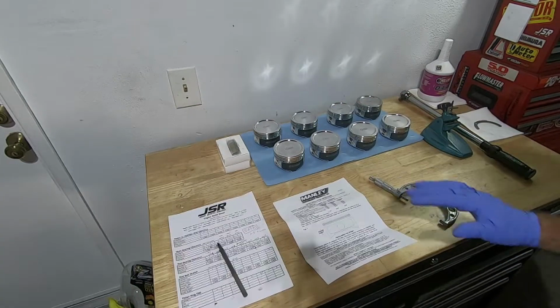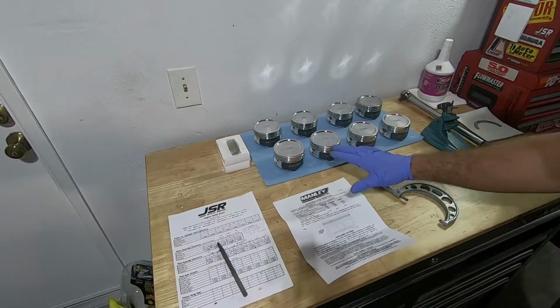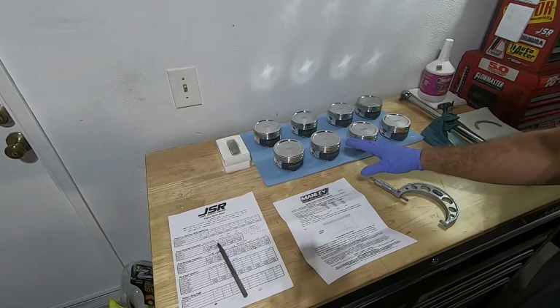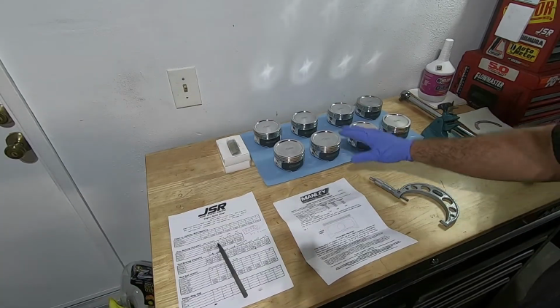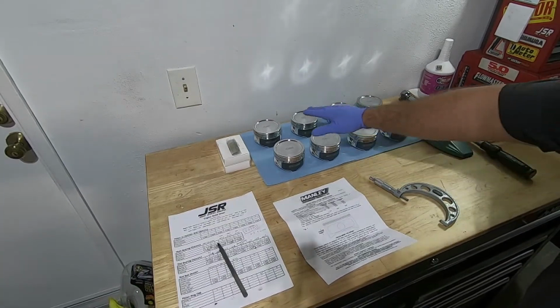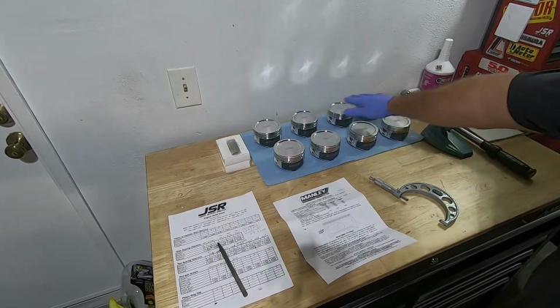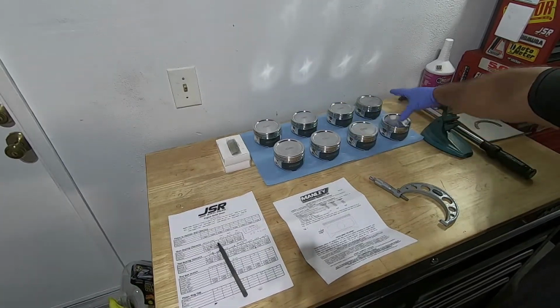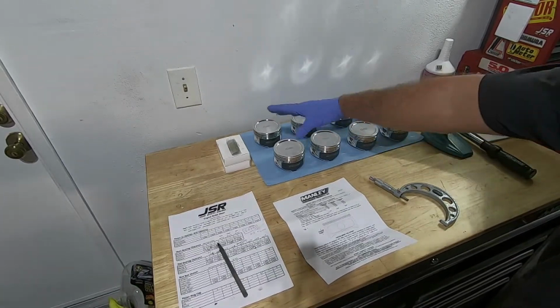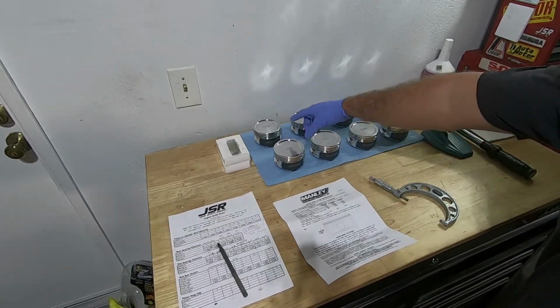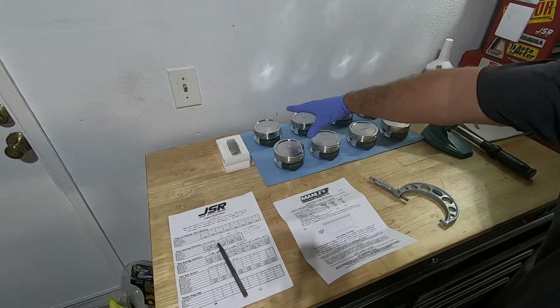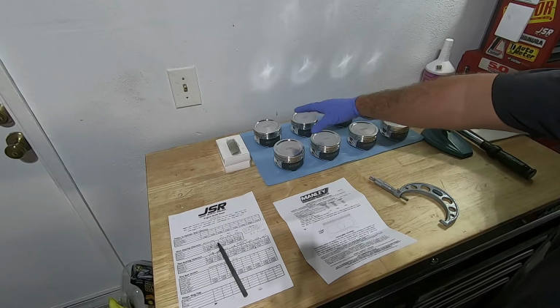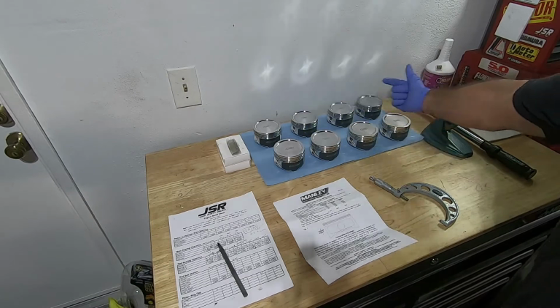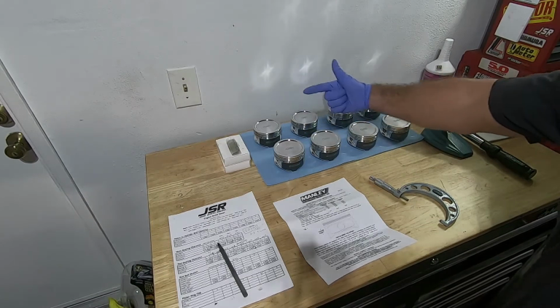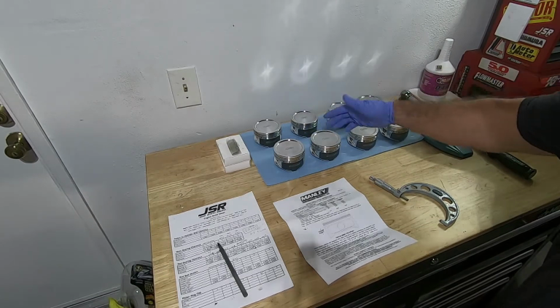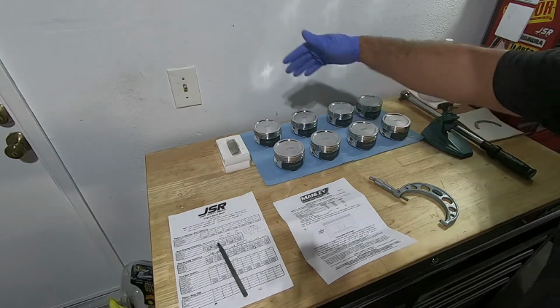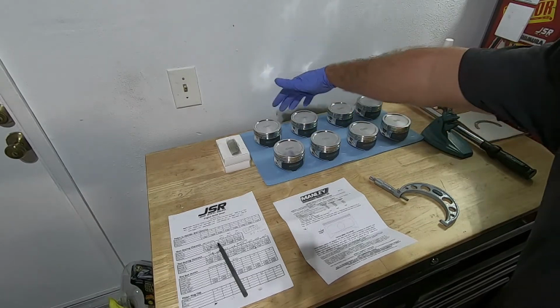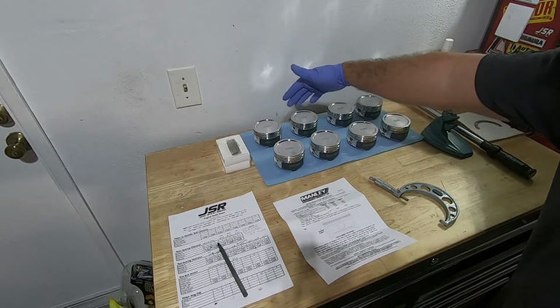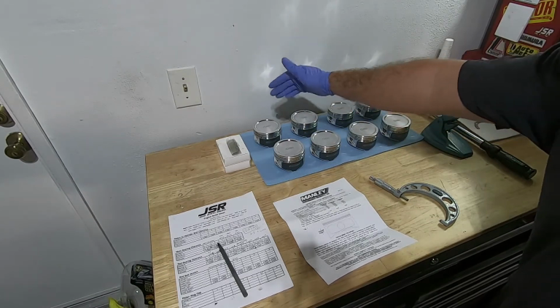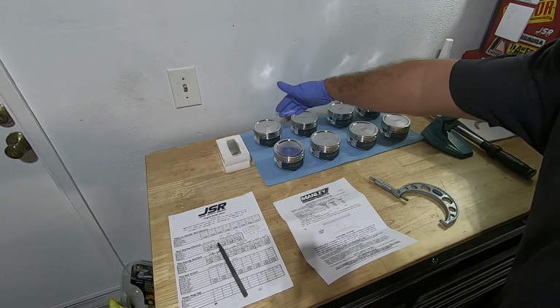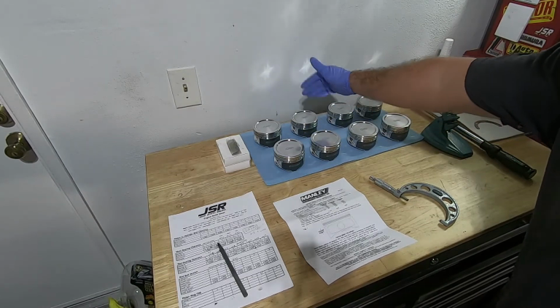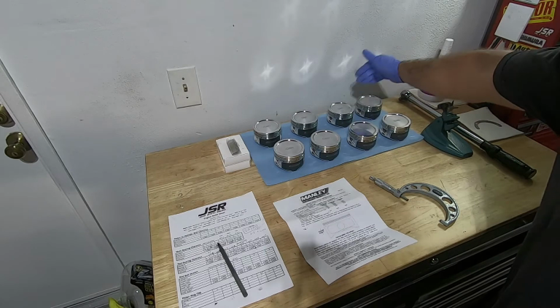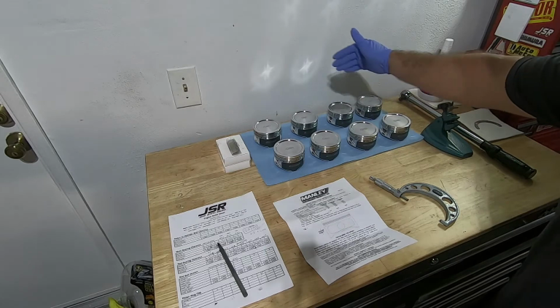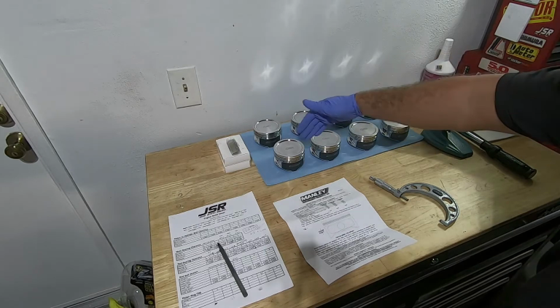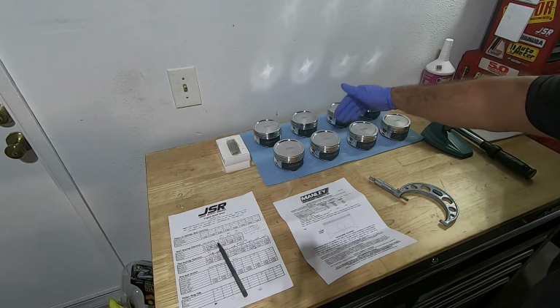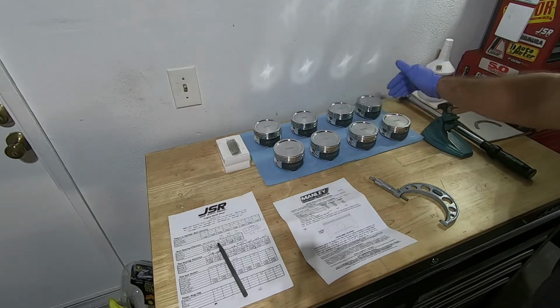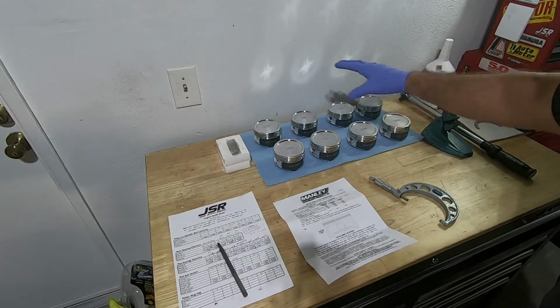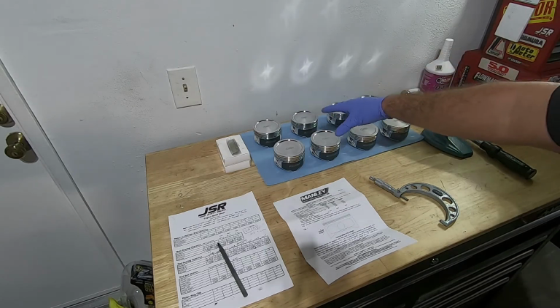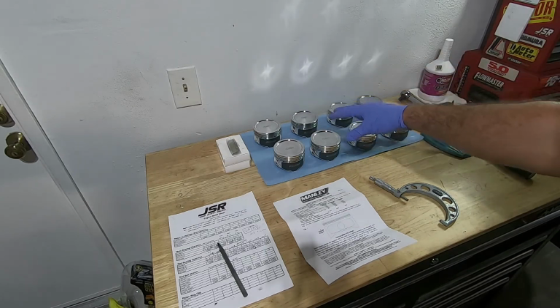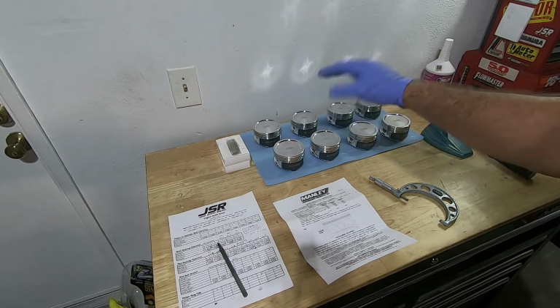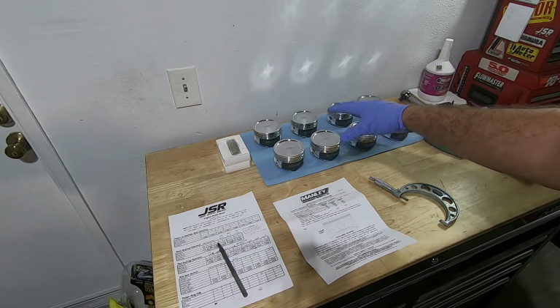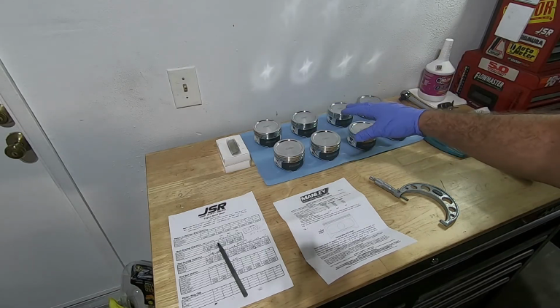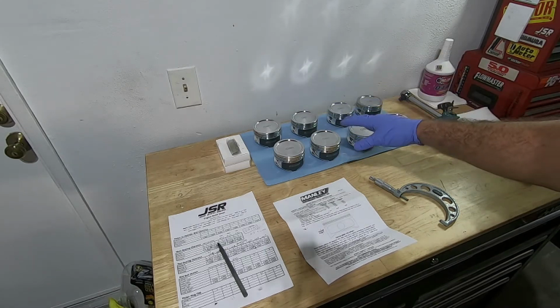Now we've got our pistons out. All the pistons are facing the same direction so all the arrows are pointed that direction. So from here on this will be piston 1, 2, 3, 4, 5, 6, 7, 8 and that's how it's going to go in the engine — those are the rods that it's going to connect to.